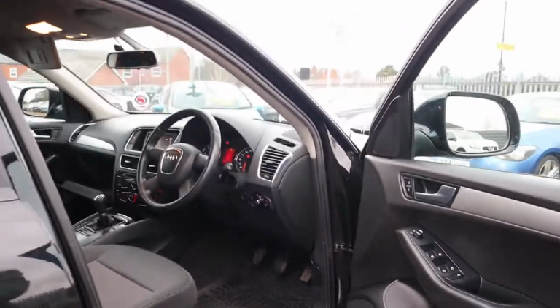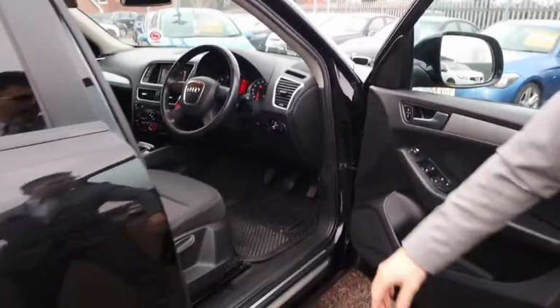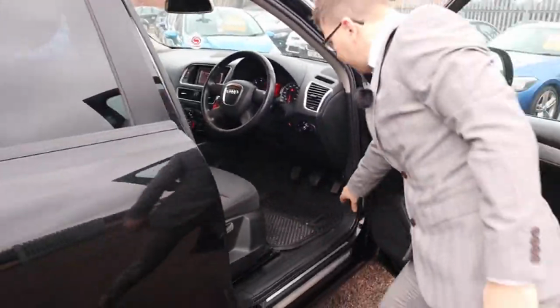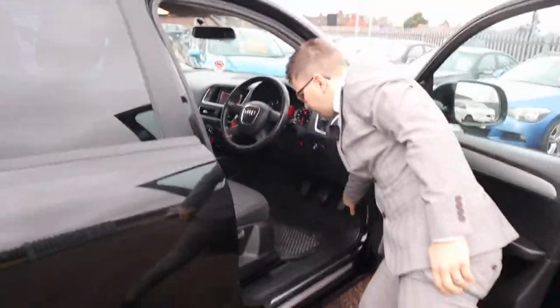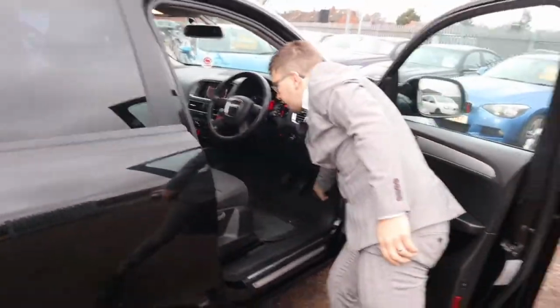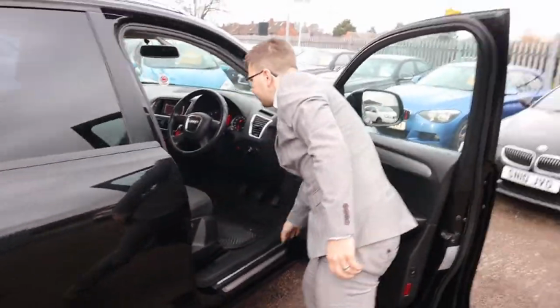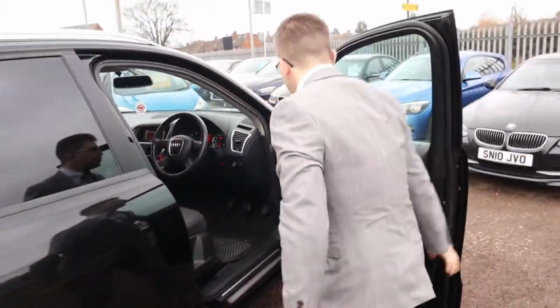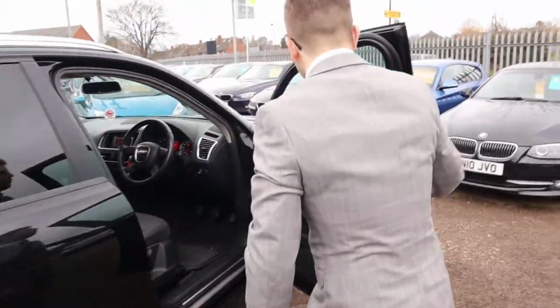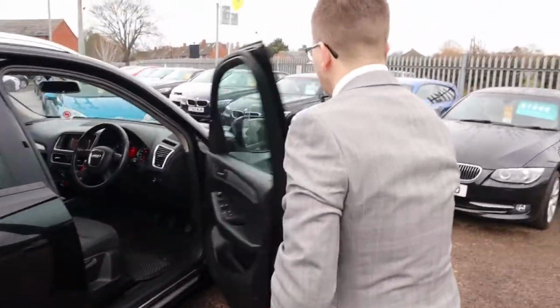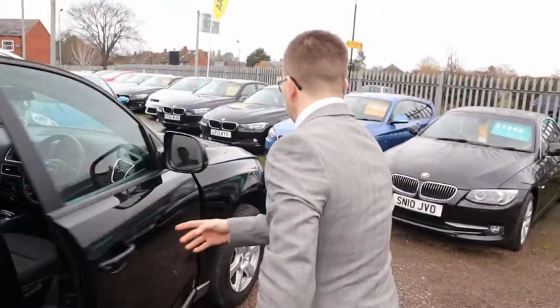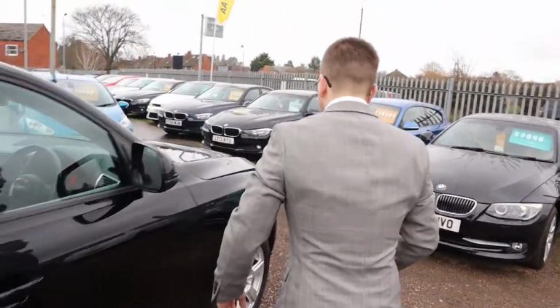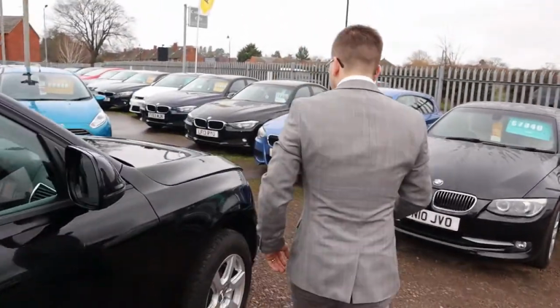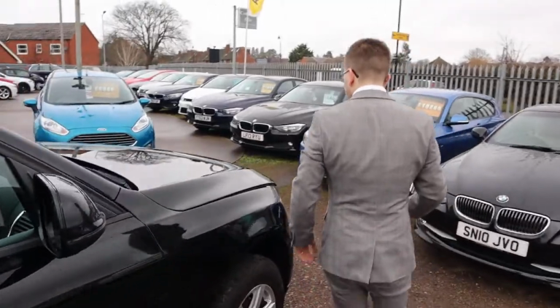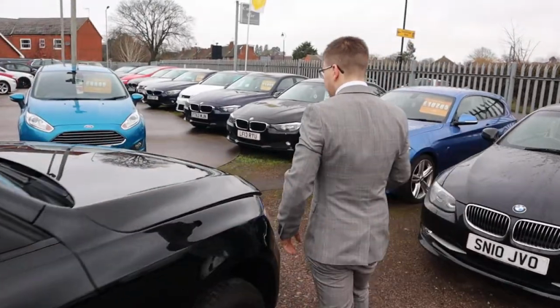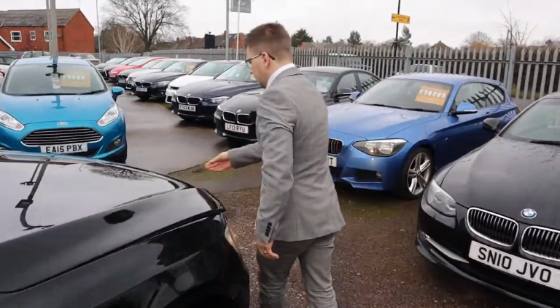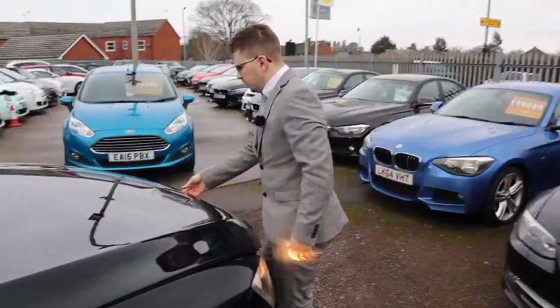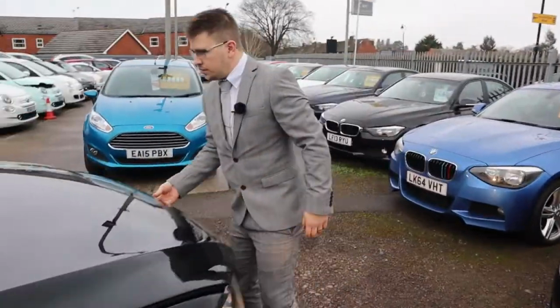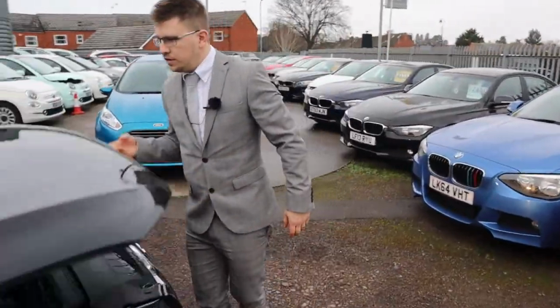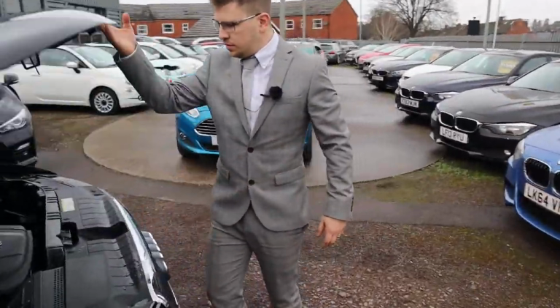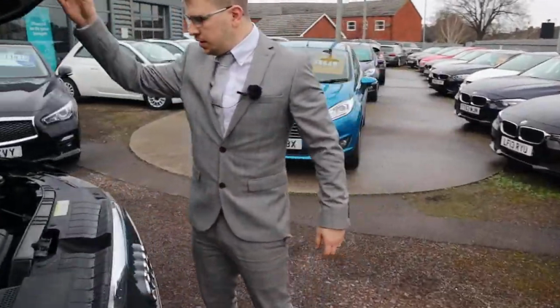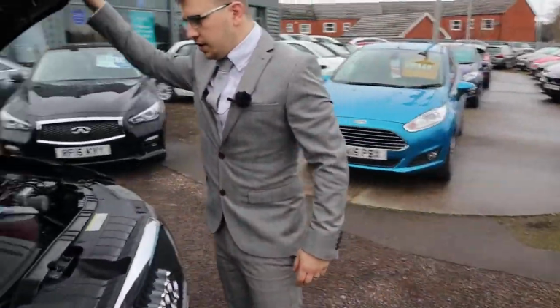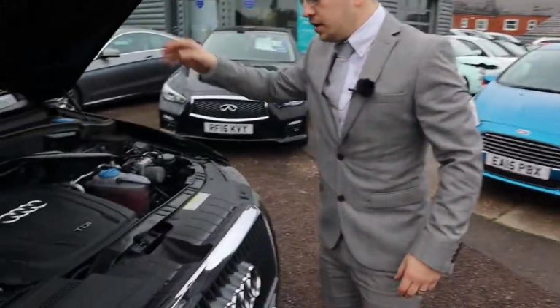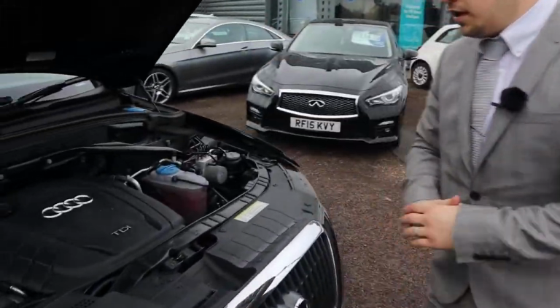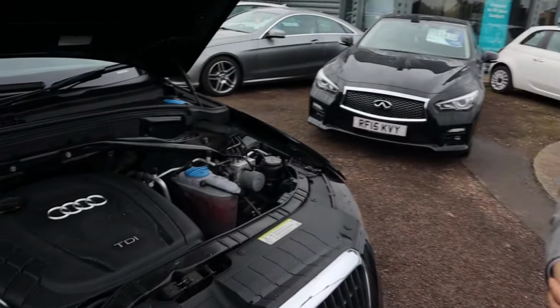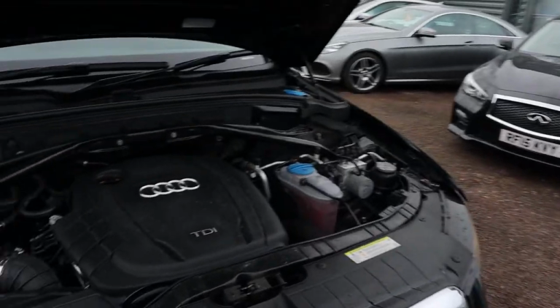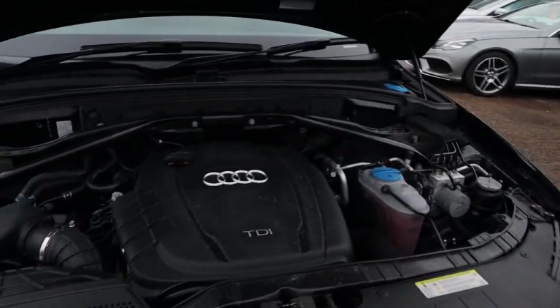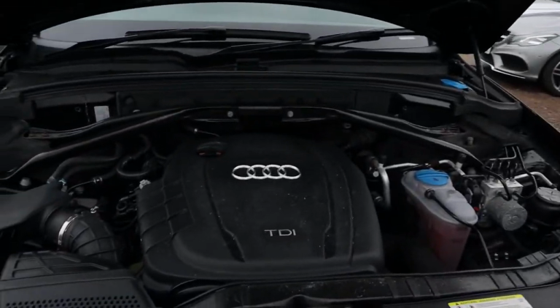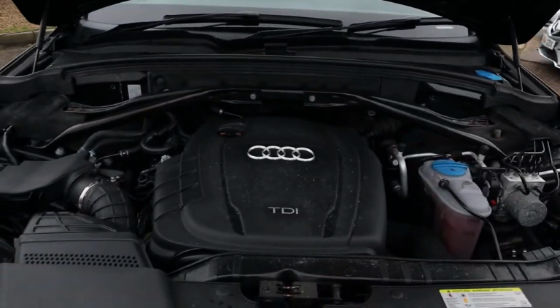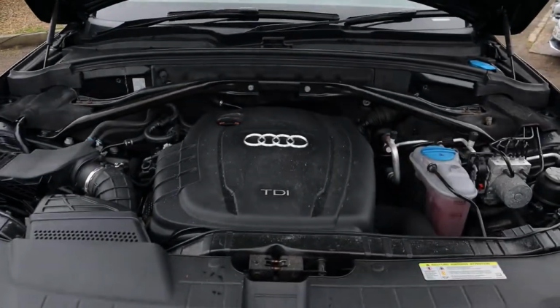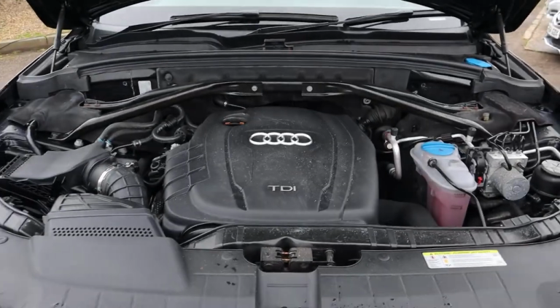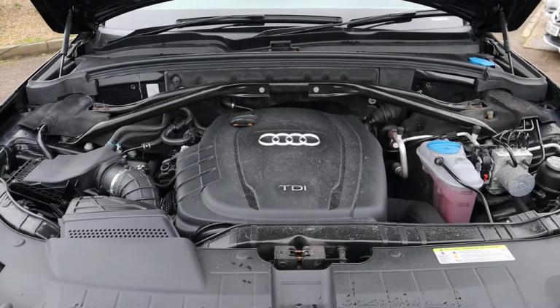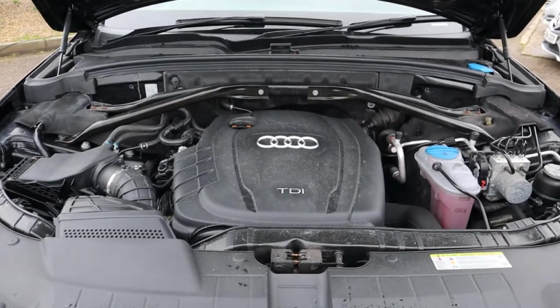Let's pop the bonnet. No knocks or bangs to listen to there — it's in lovely condition.